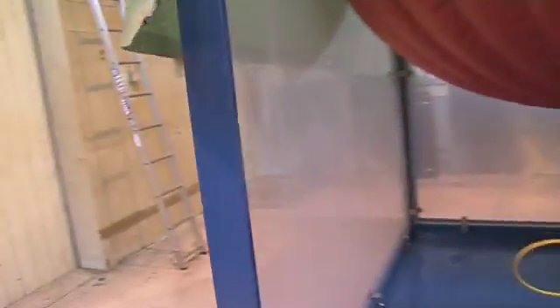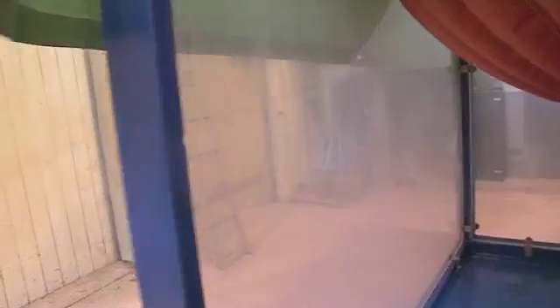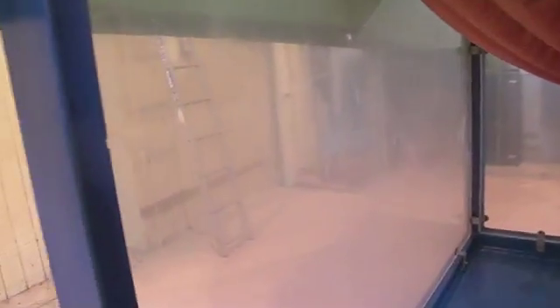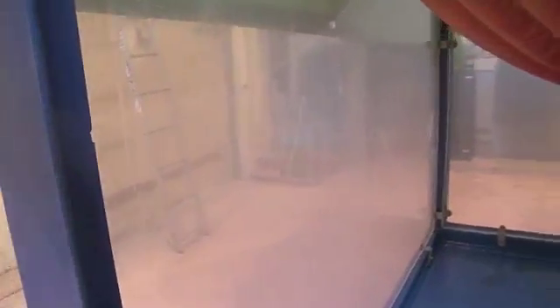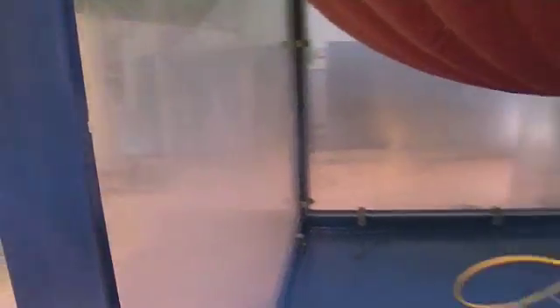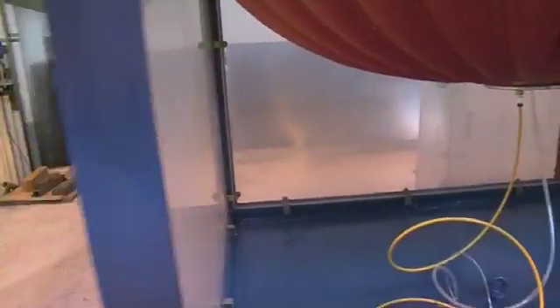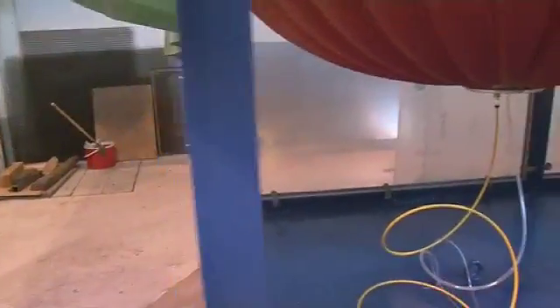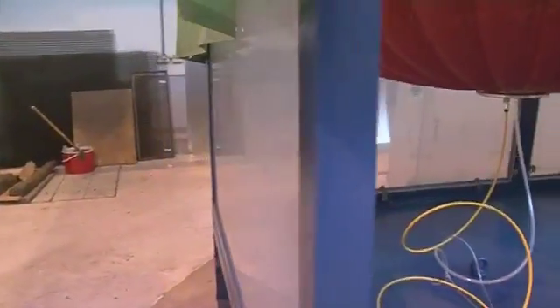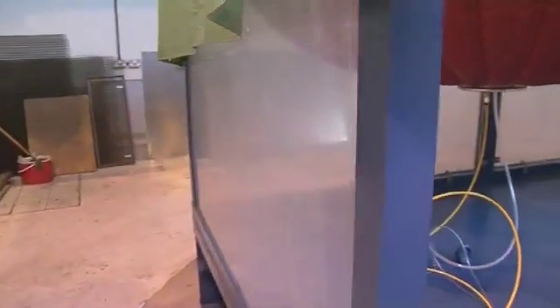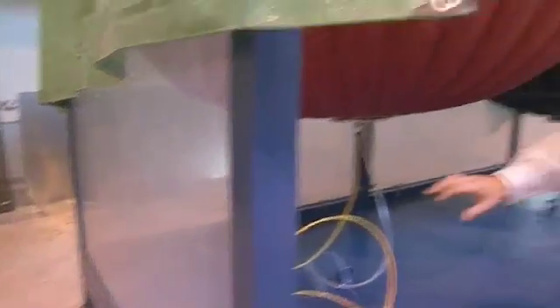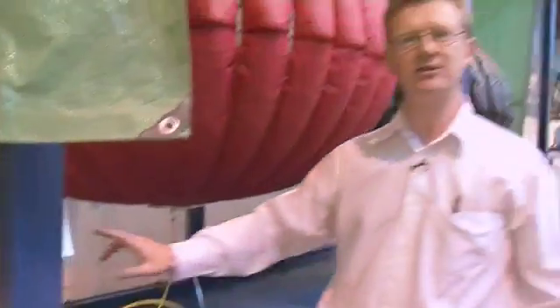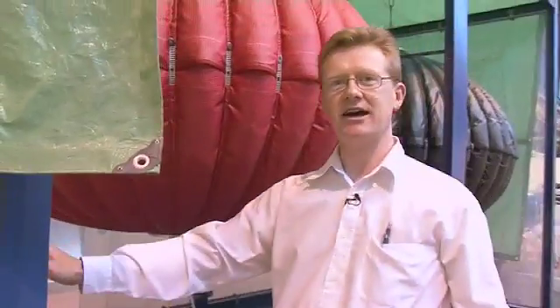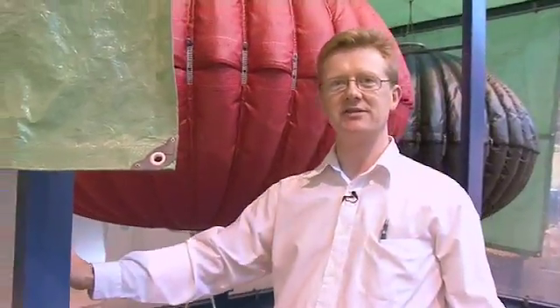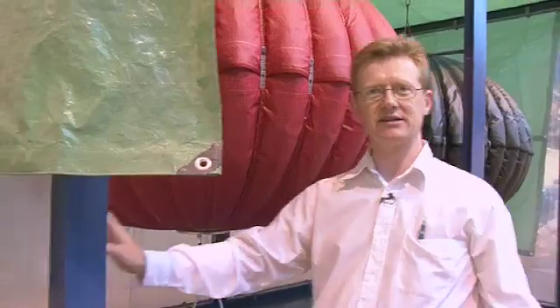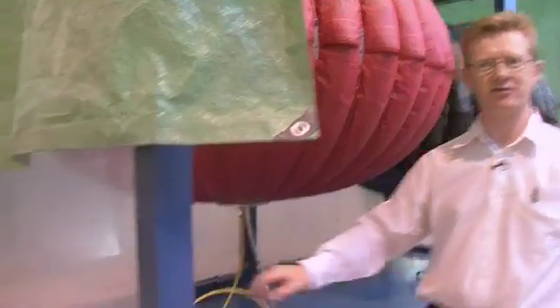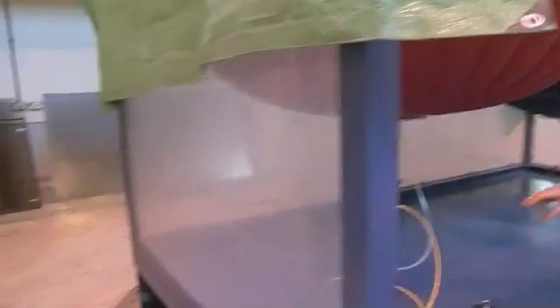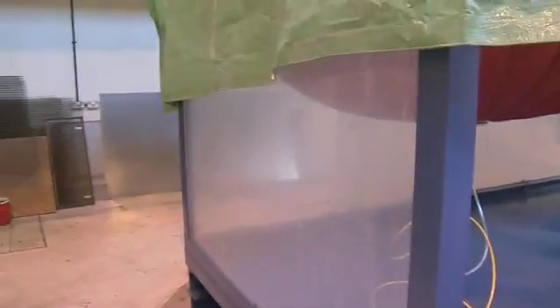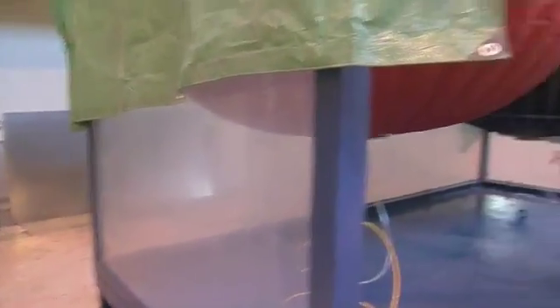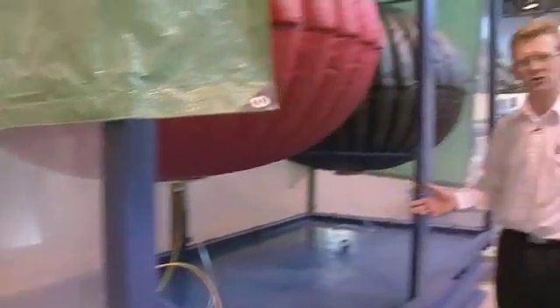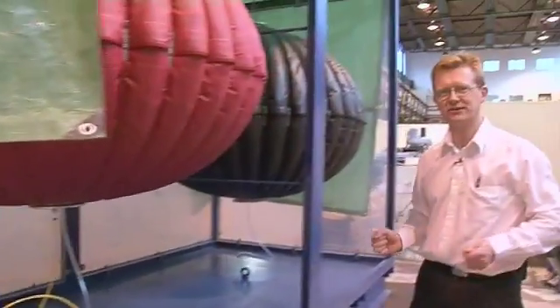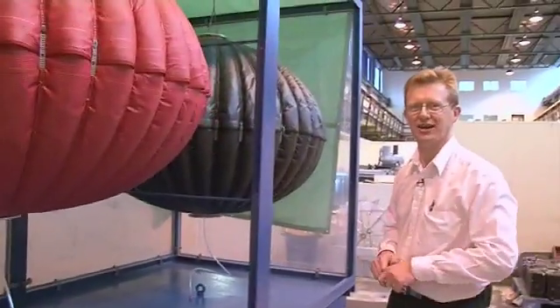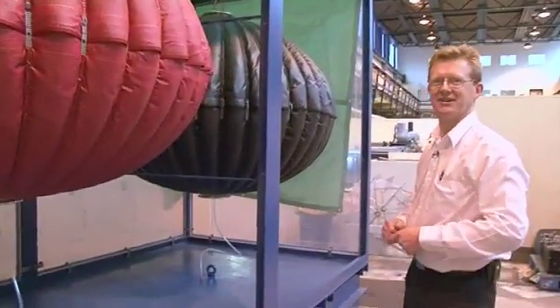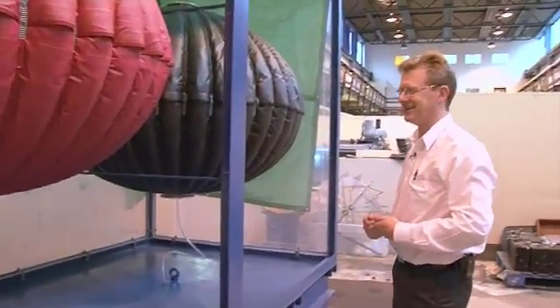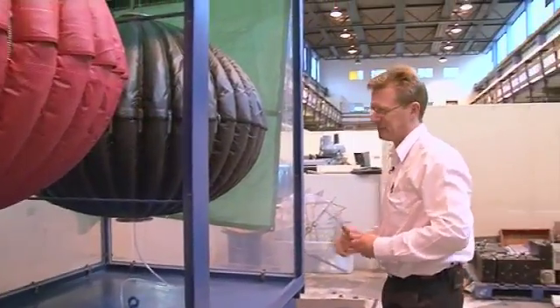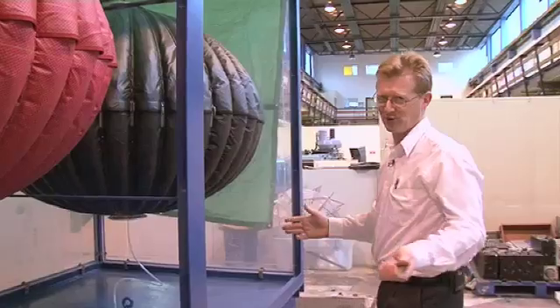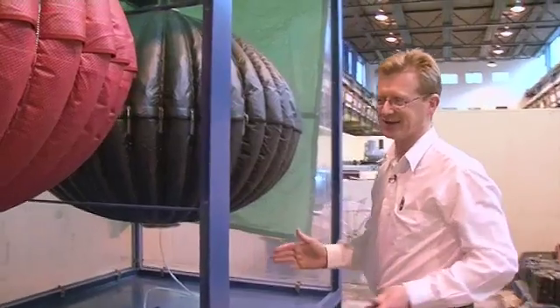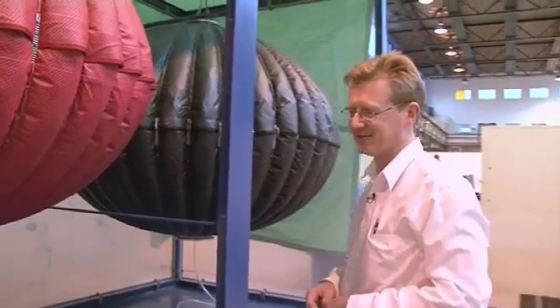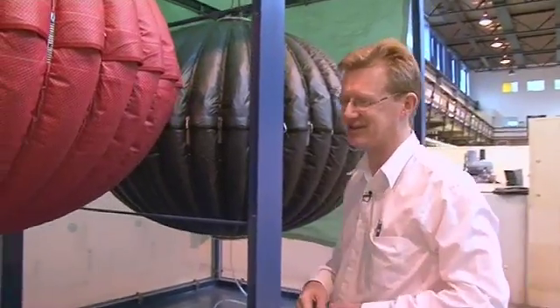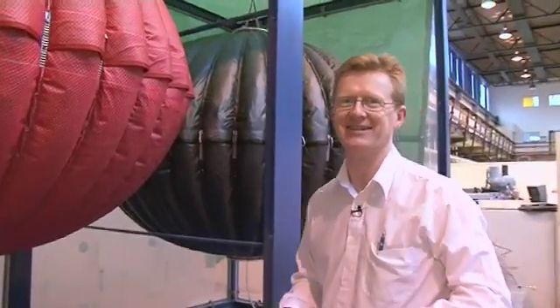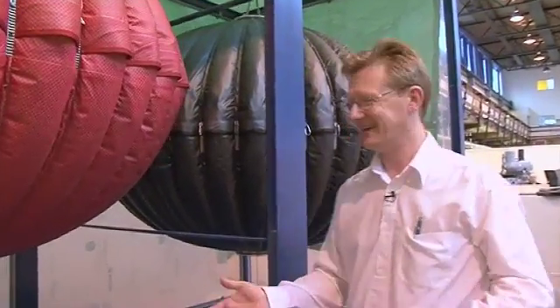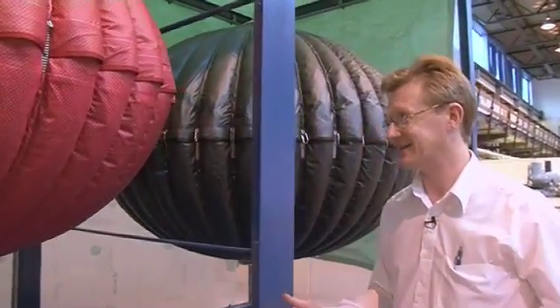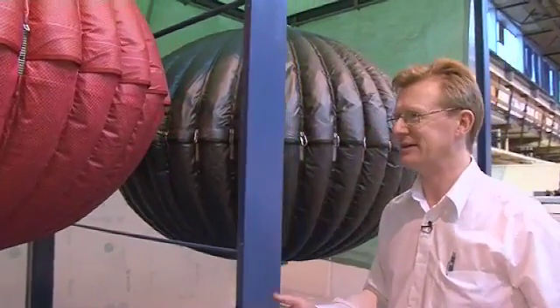The tank has acrylic sides — 25 millimeter thick acrylic. It's going to look nicer than it does now because there's a protective covering on the acrylic. This will look quite a pretty fish tank, and people are already calling it Garvey's fish tank.